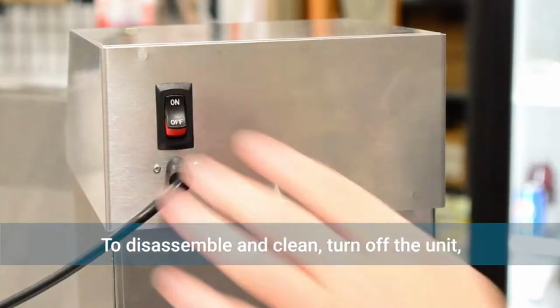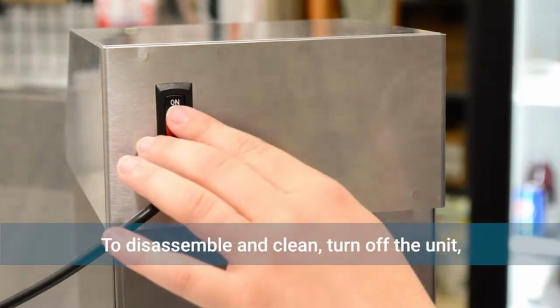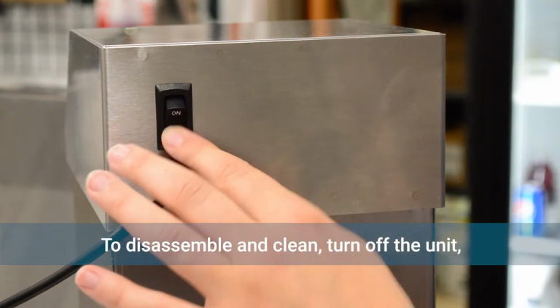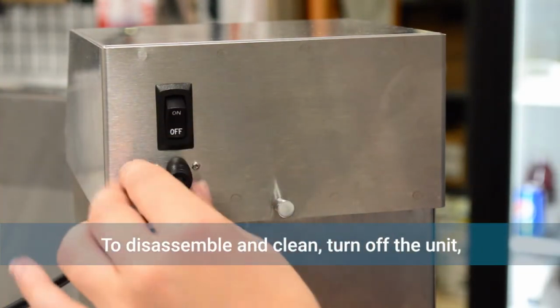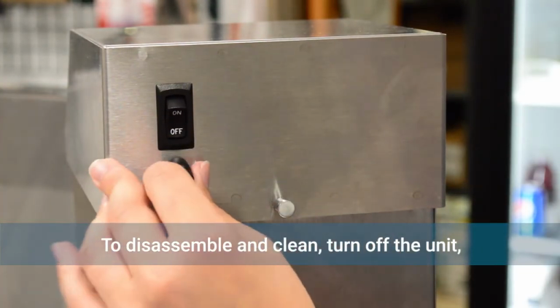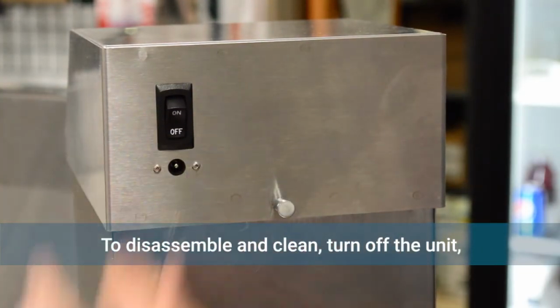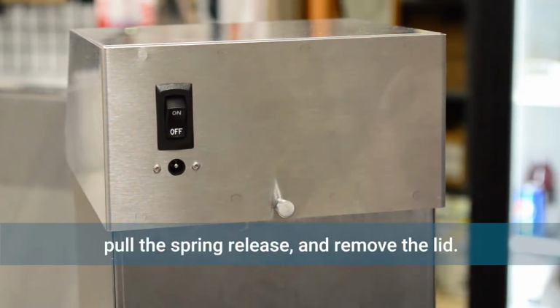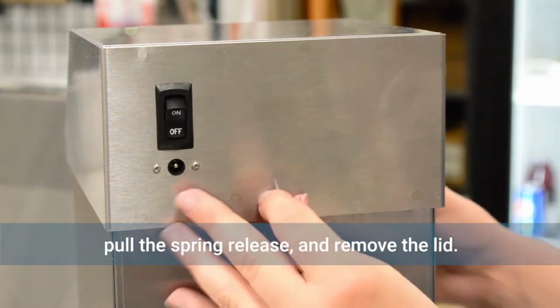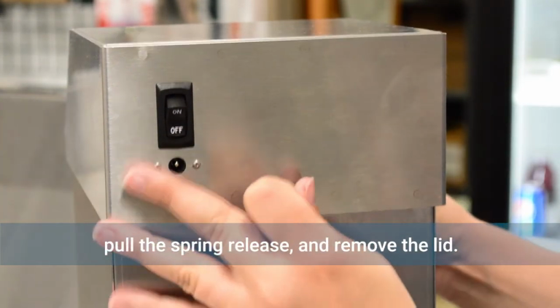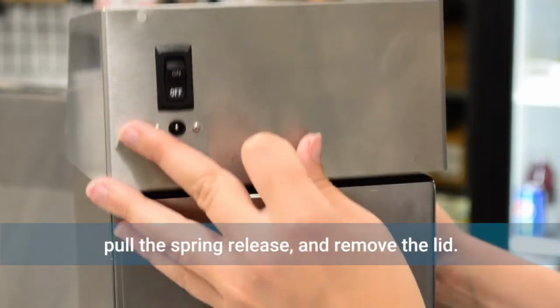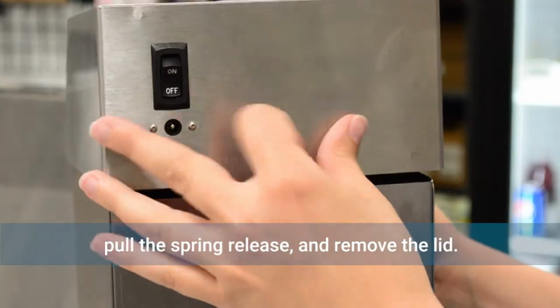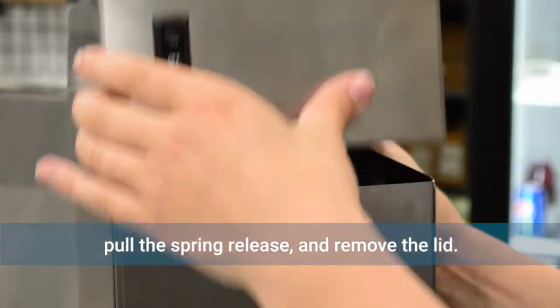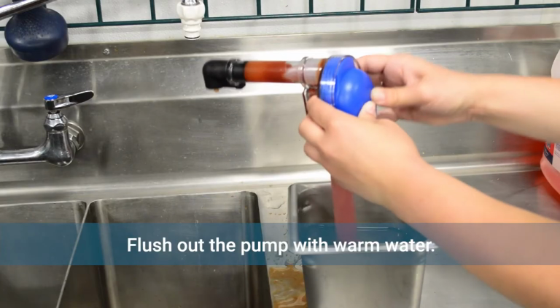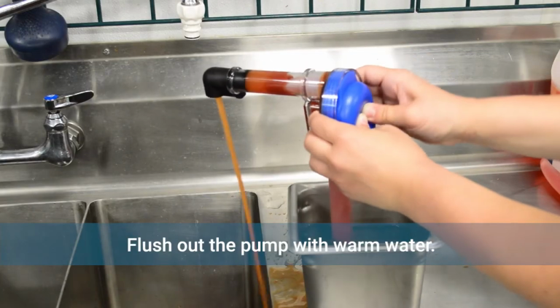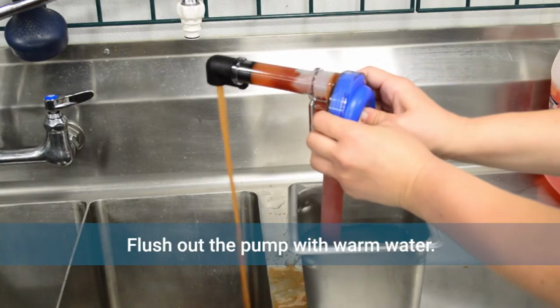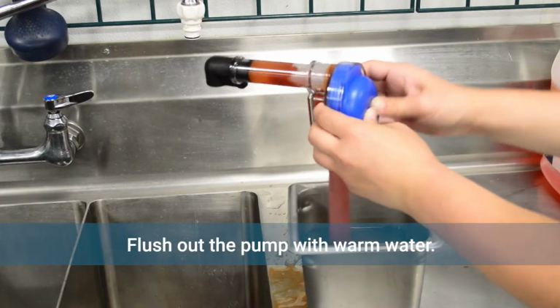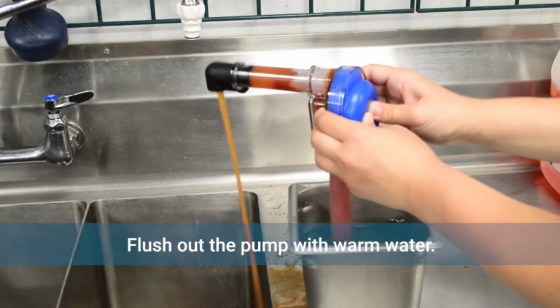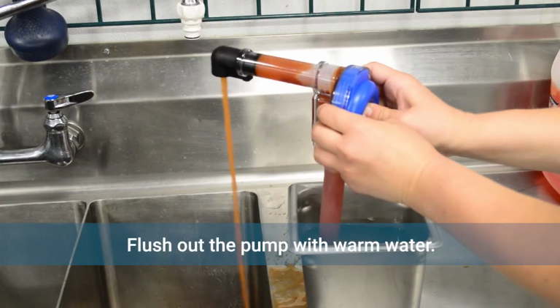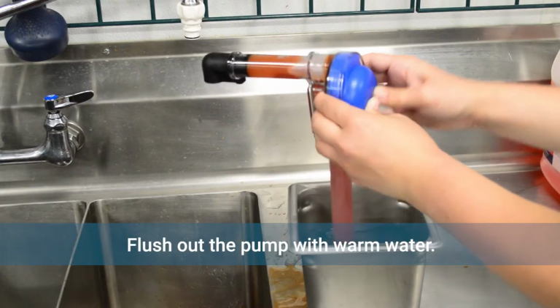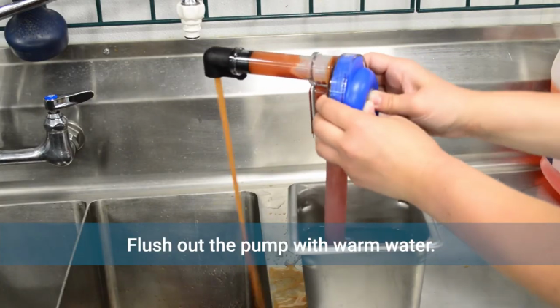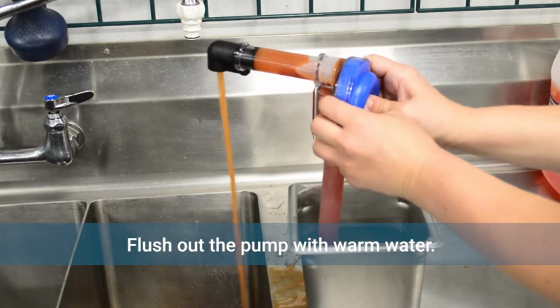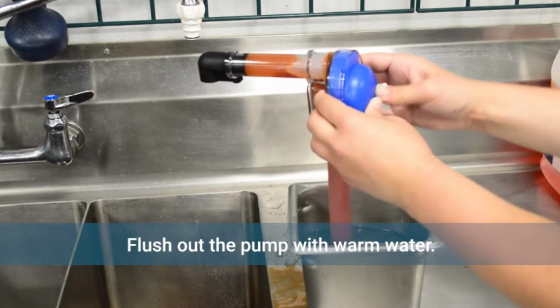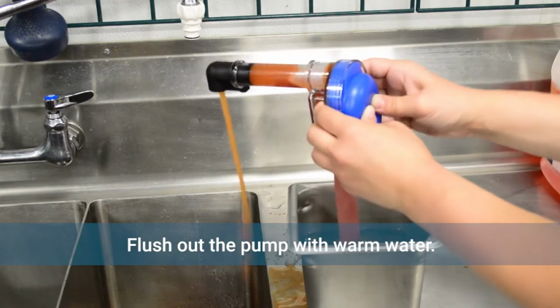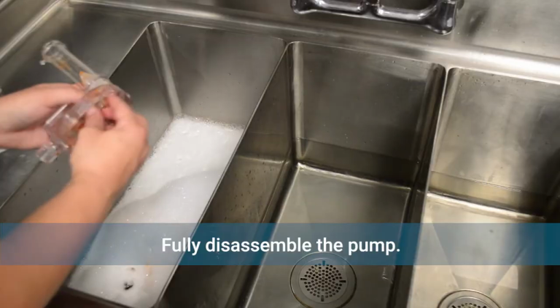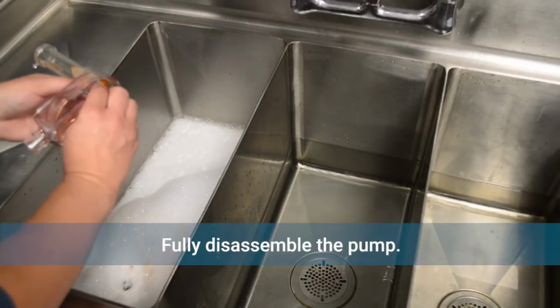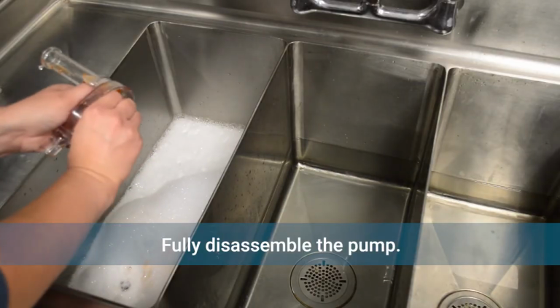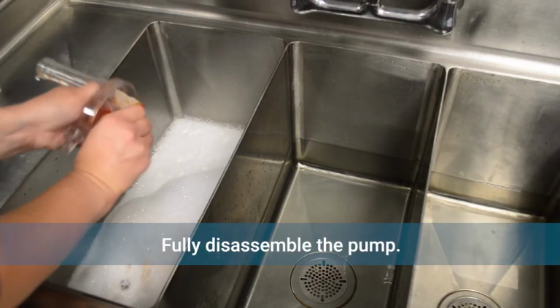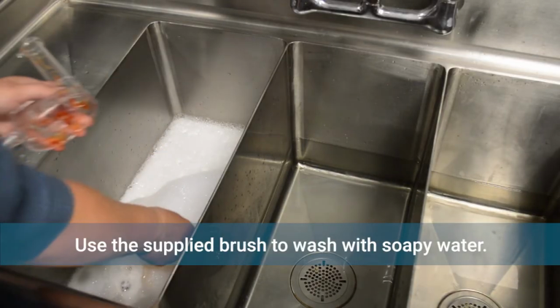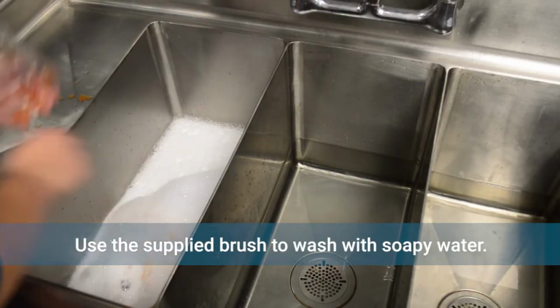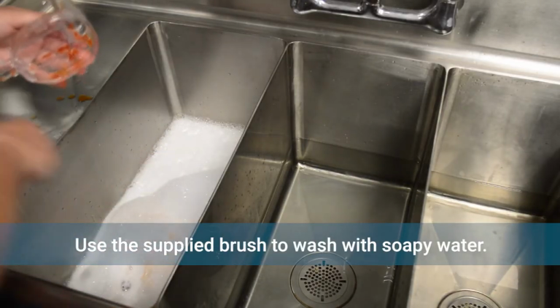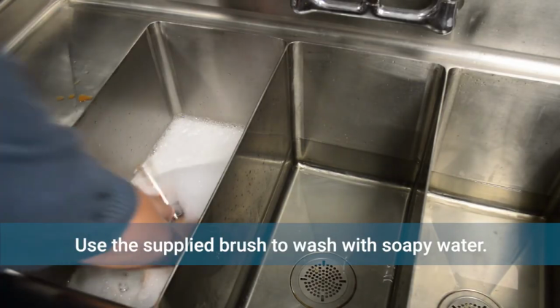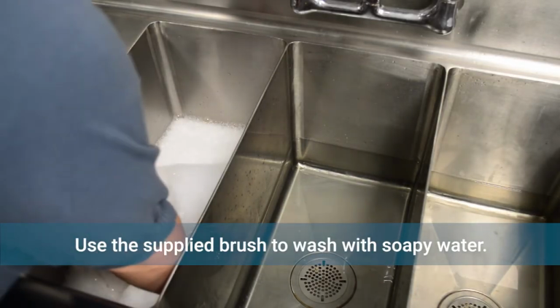To disassemble and clean, turn off the unit, pull the spring release and remove the lid, submerge the pickup tube in warm water and squeeze the dome to flush out any remaining product. Fully disassemble the pump and wash using soapy water and the provided brush.